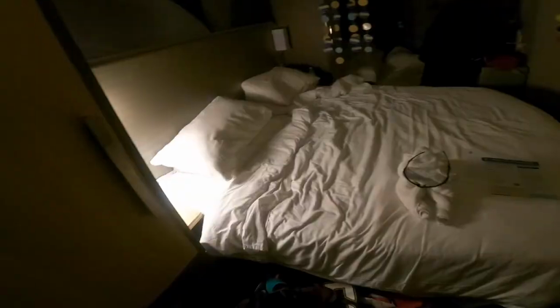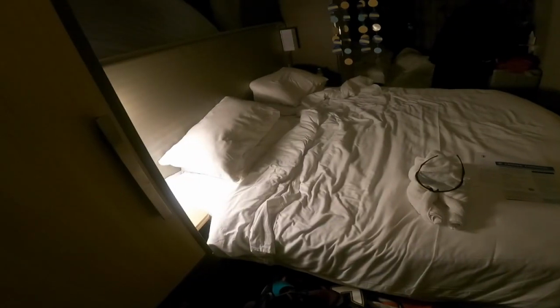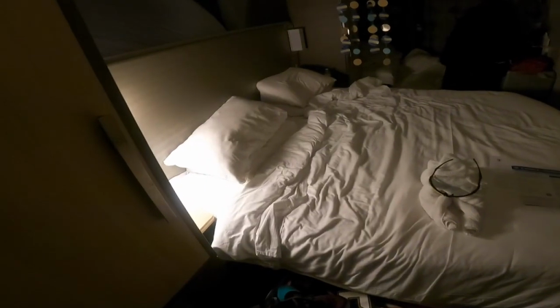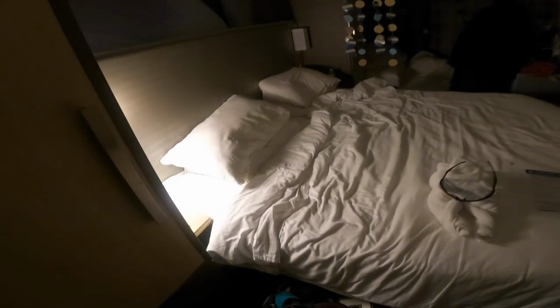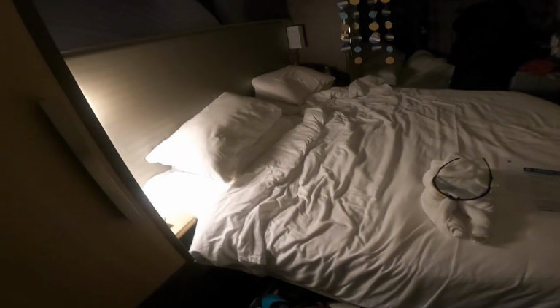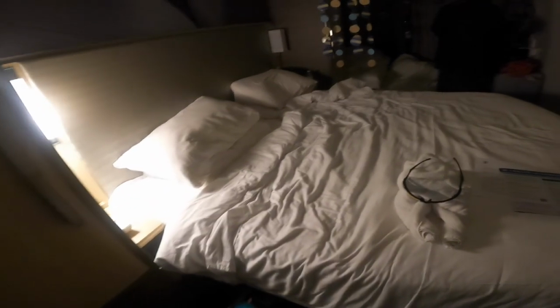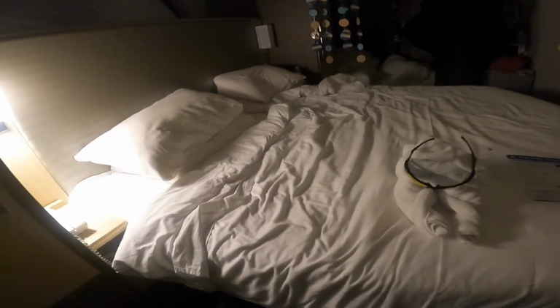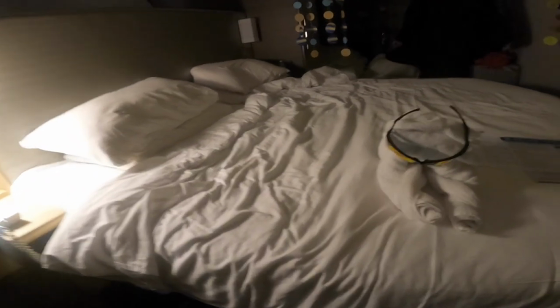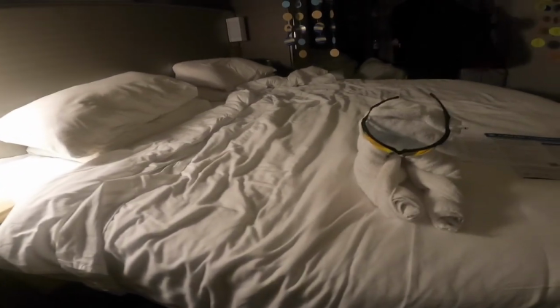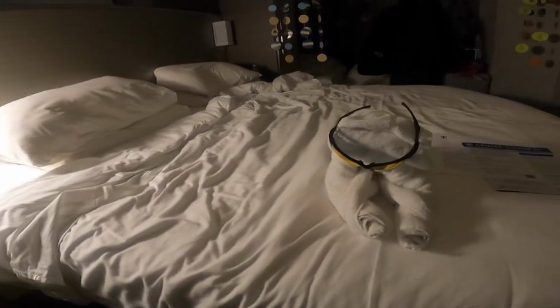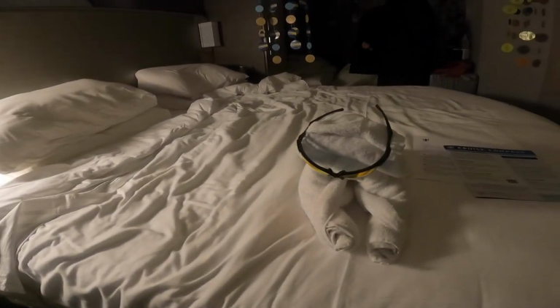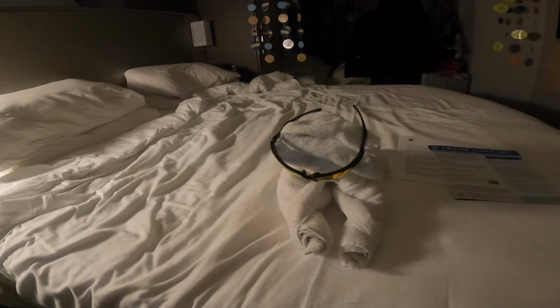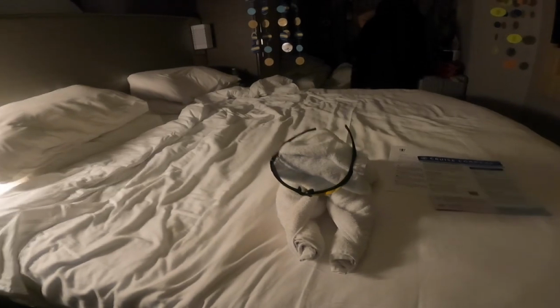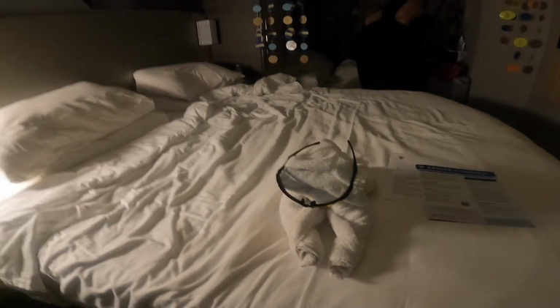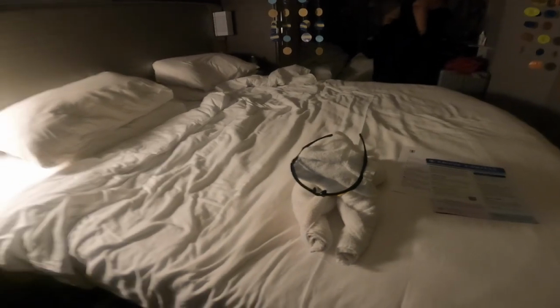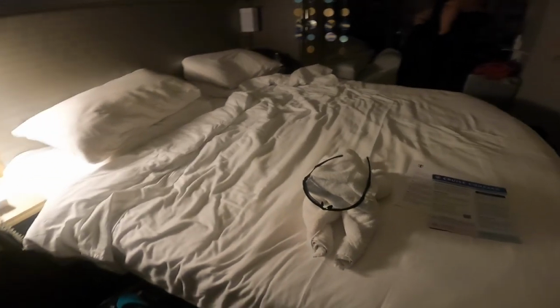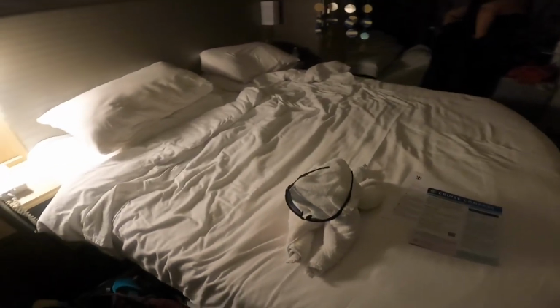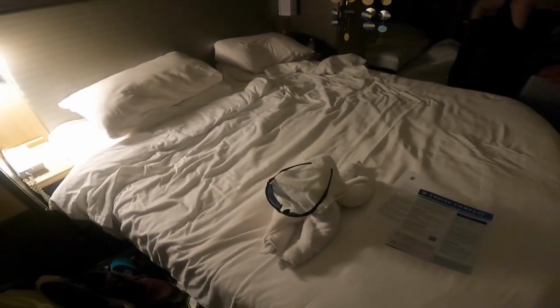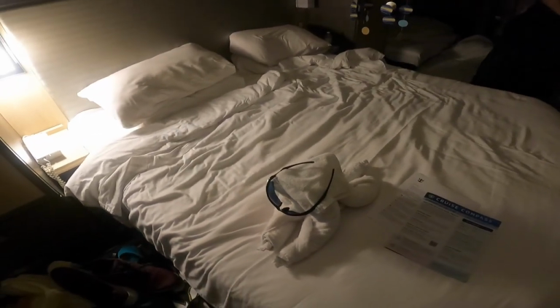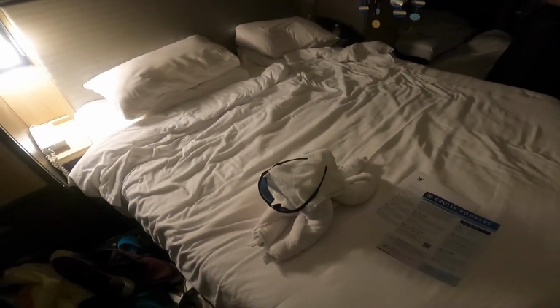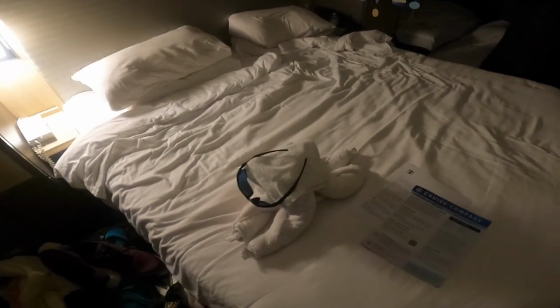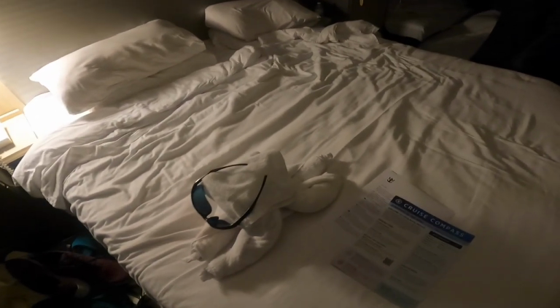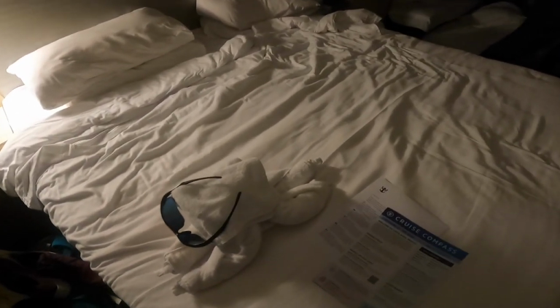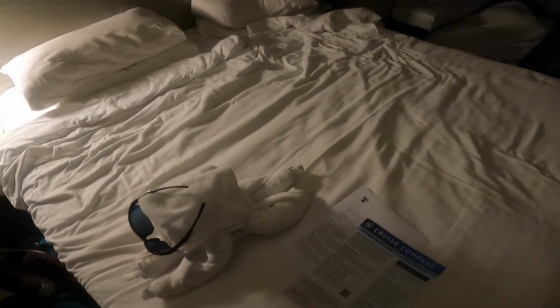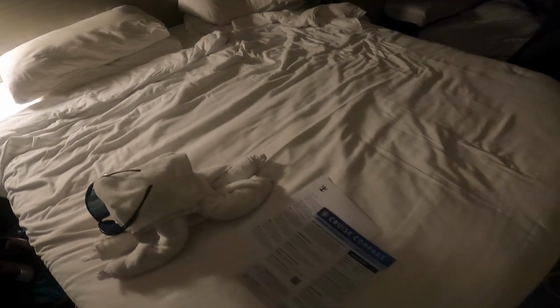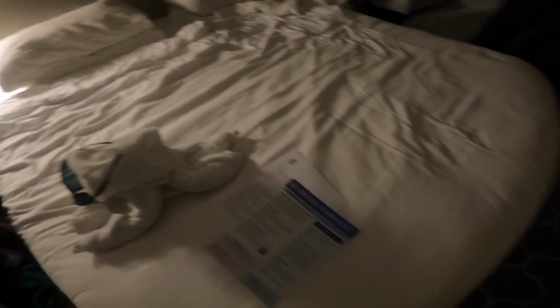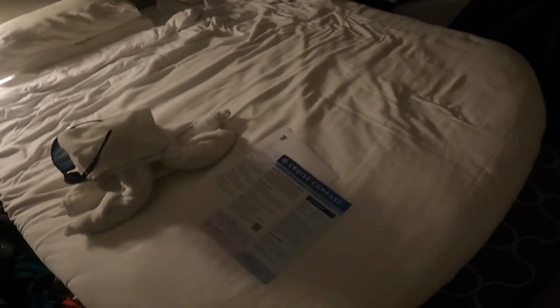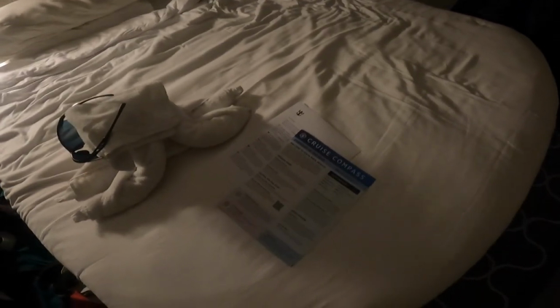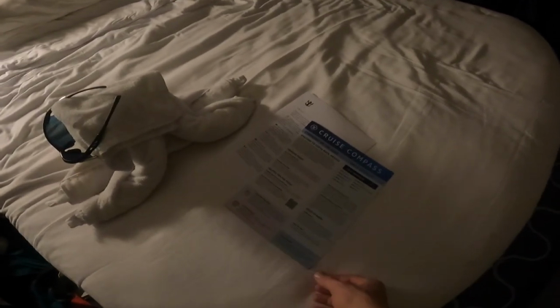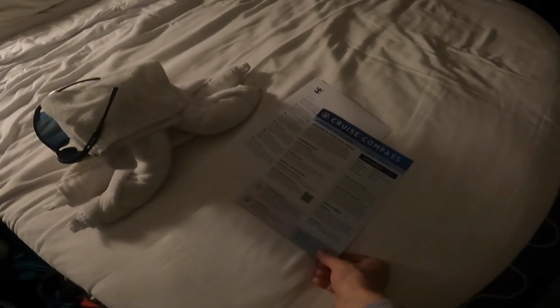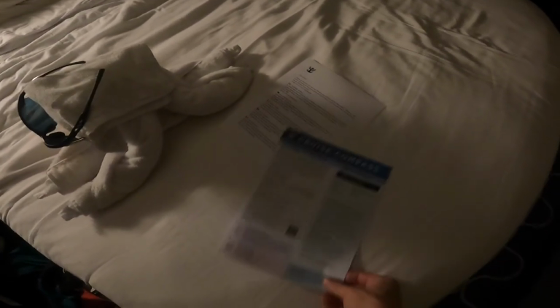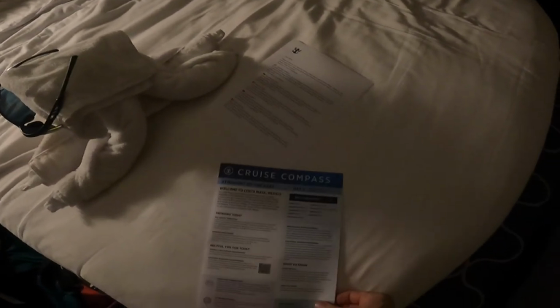Here we are with a turned-down service — the towel dog sitting on our bed, so cute. Look at that beautiful compass too. That's how you know exactly what's going on for the next day. Read it; it's very important. It gives you all the itinerary.